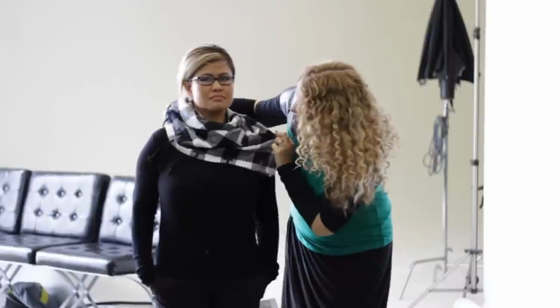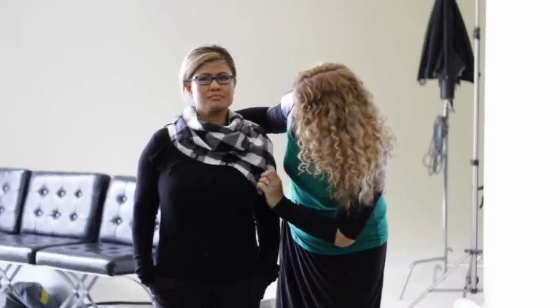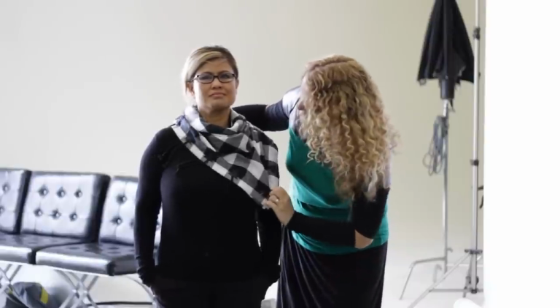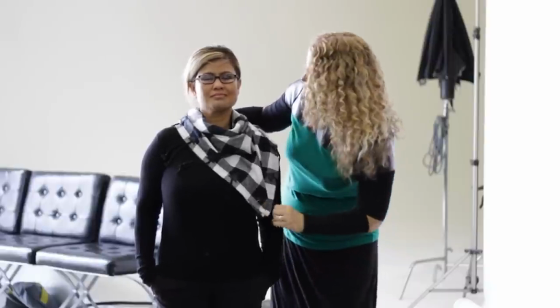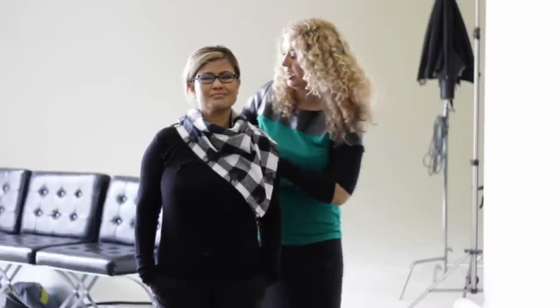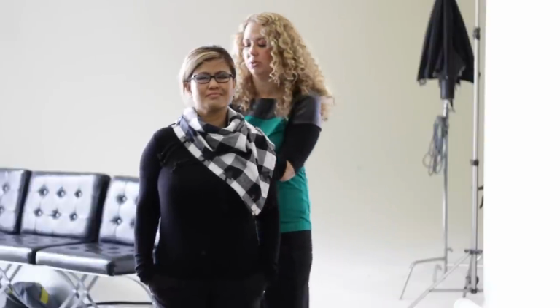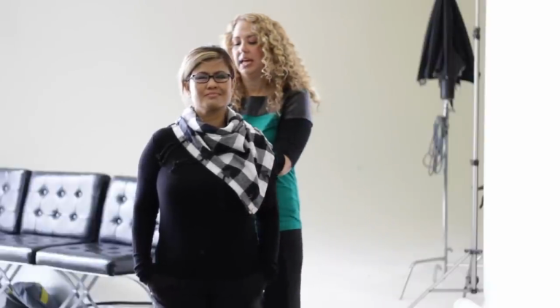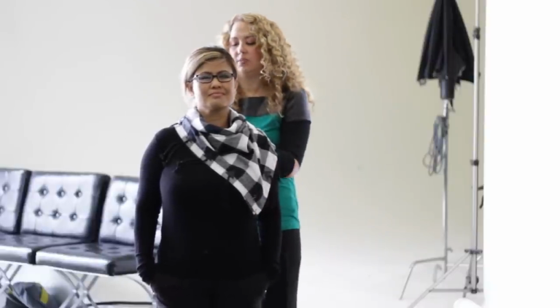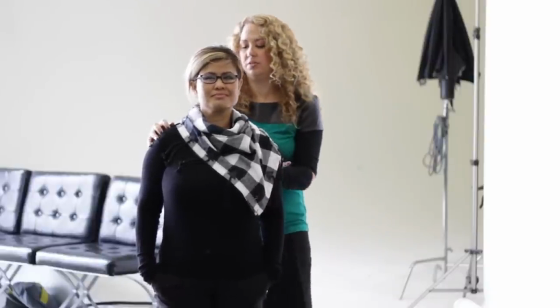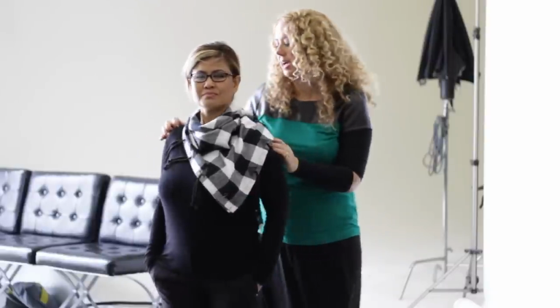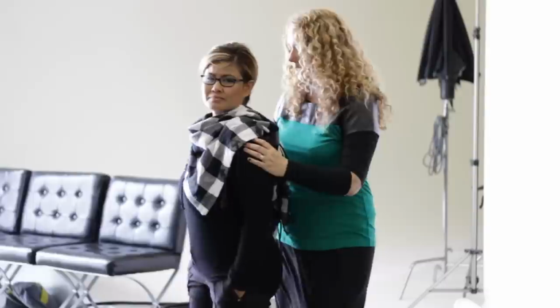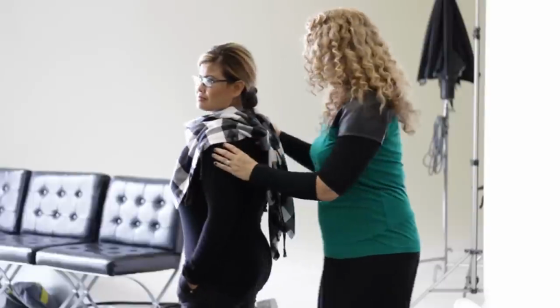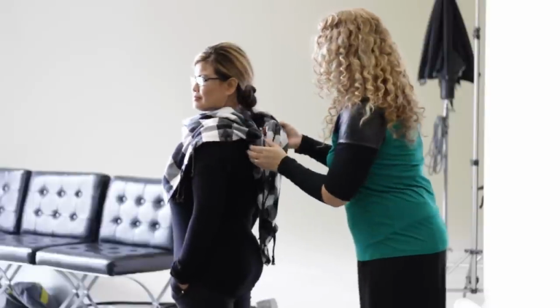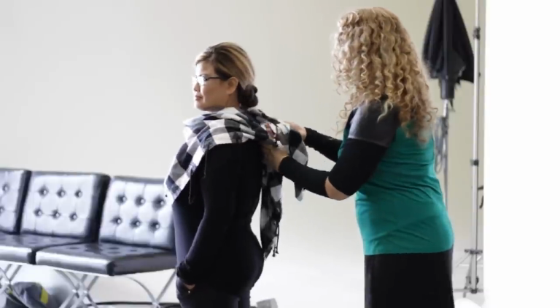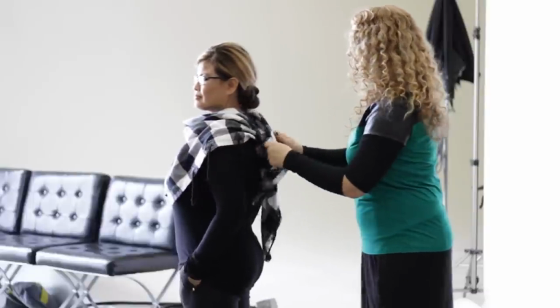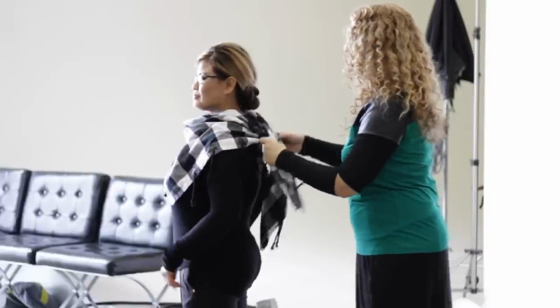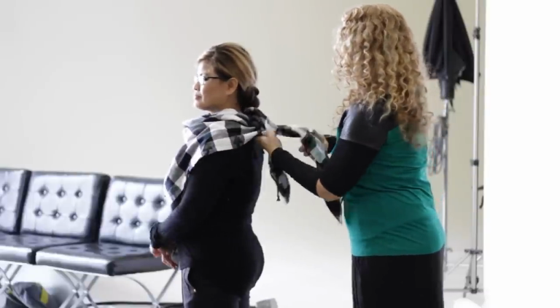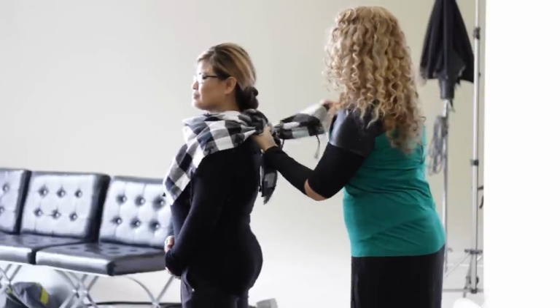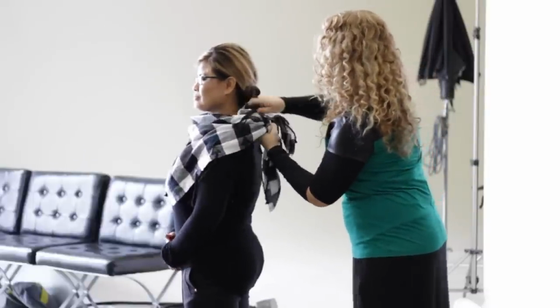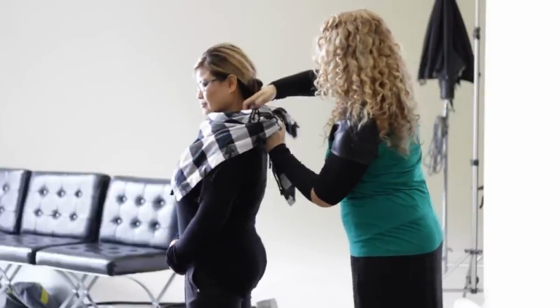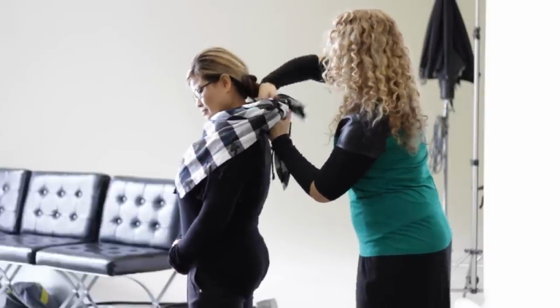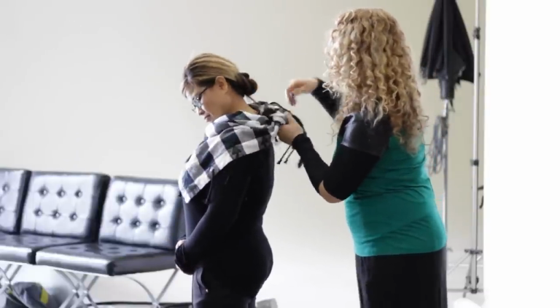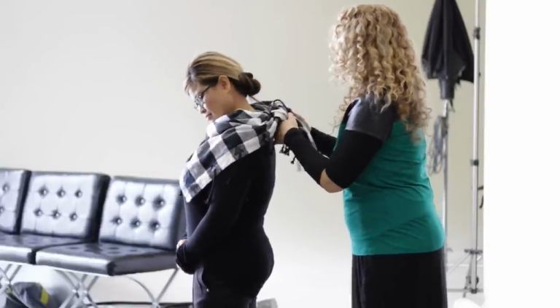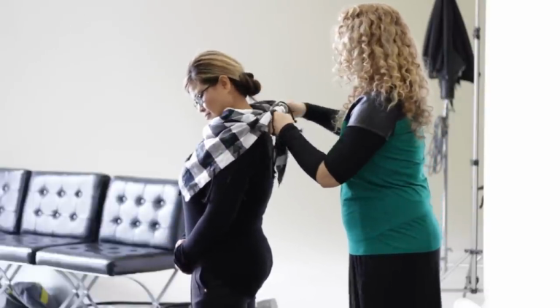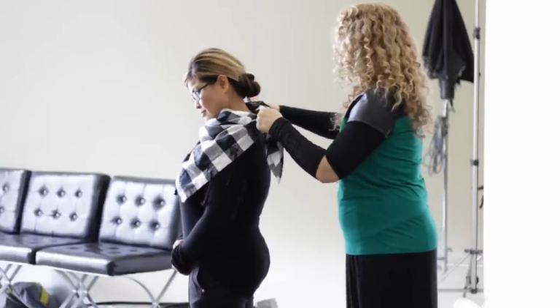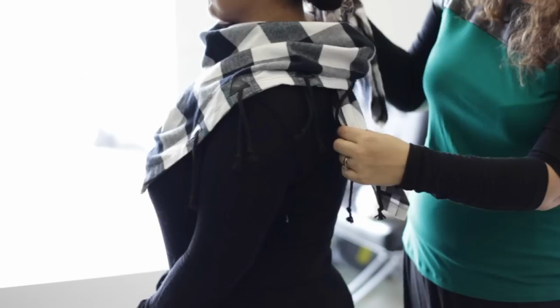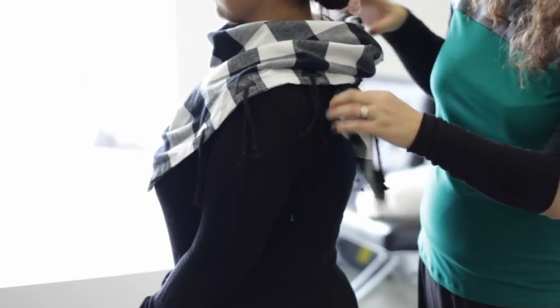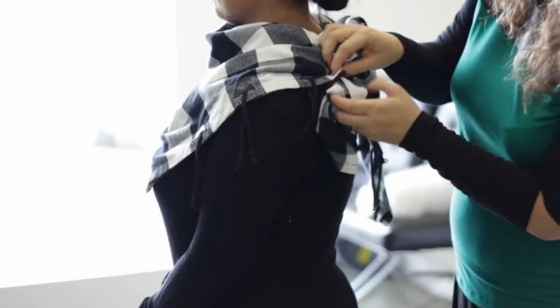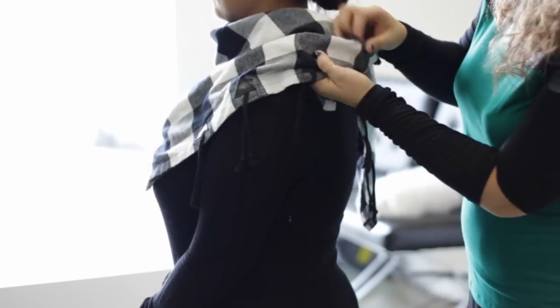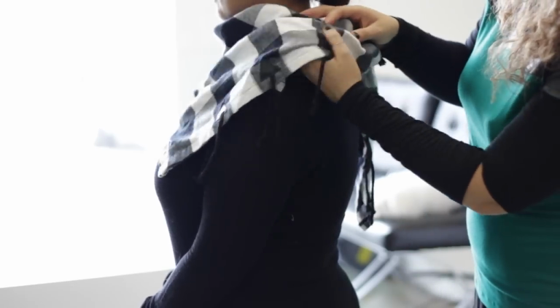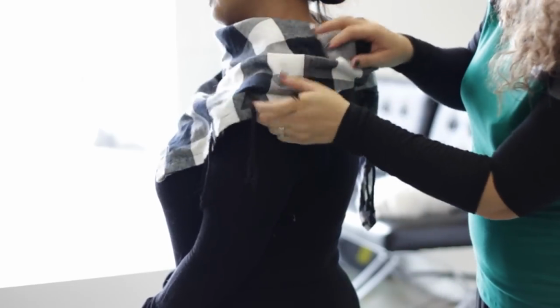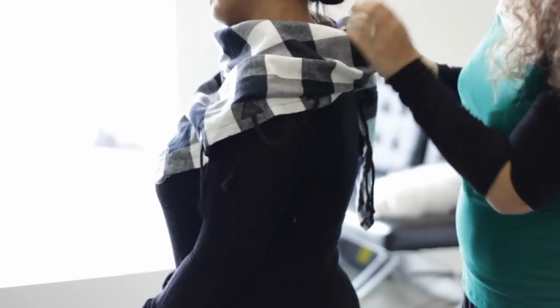Usually I like to do it over to one side — it's more fashionable. Then what you do in the back is you tie it very loosely just like this, and then you tuck in the edges underneath.